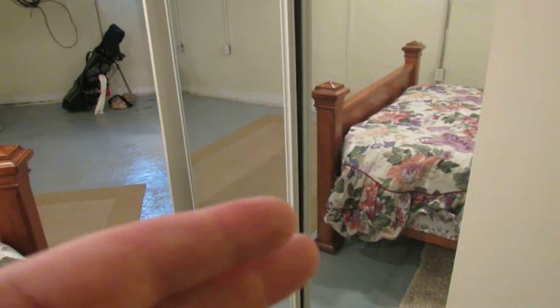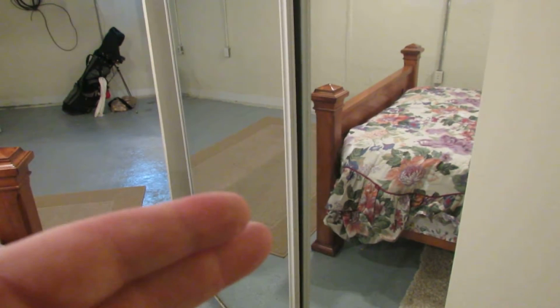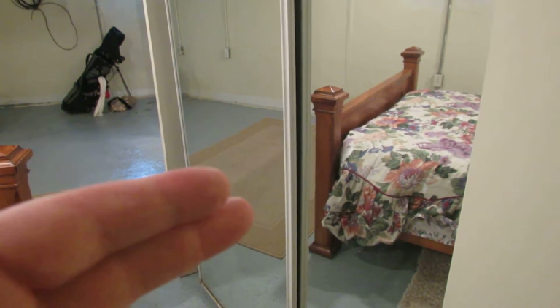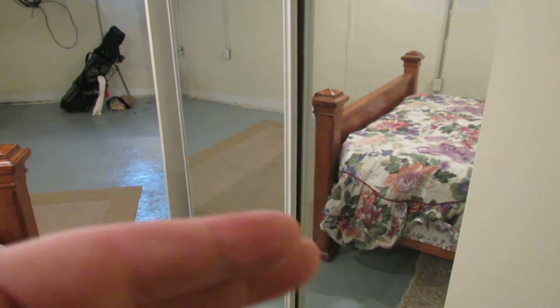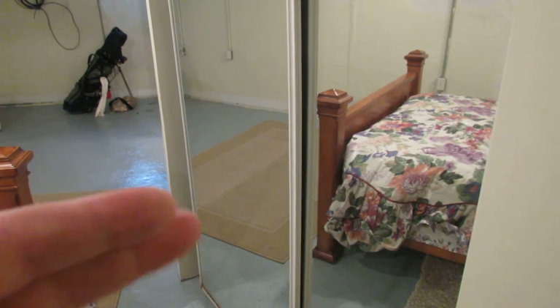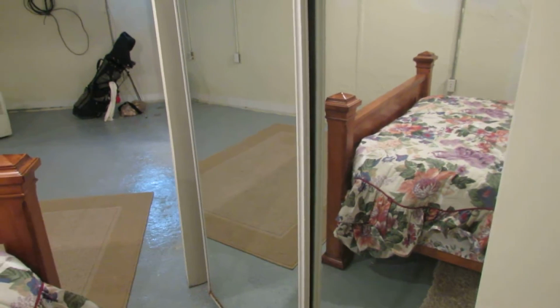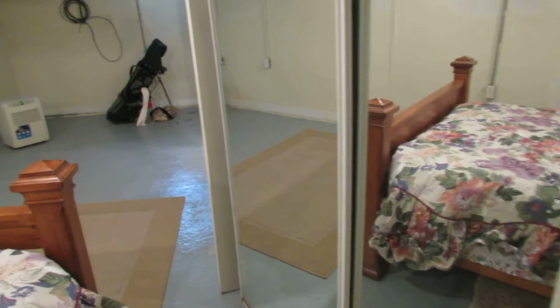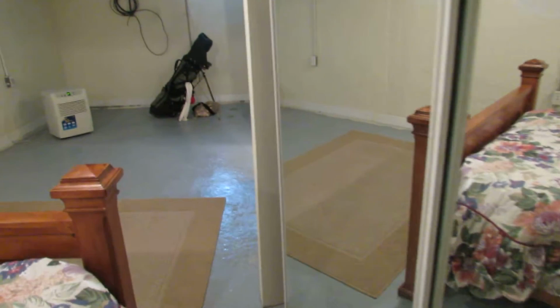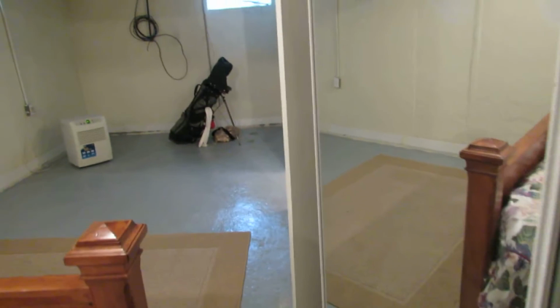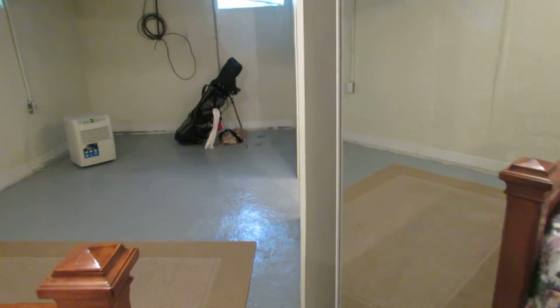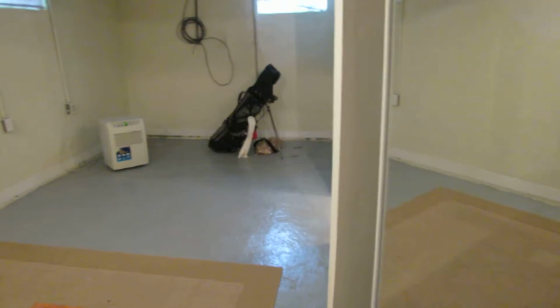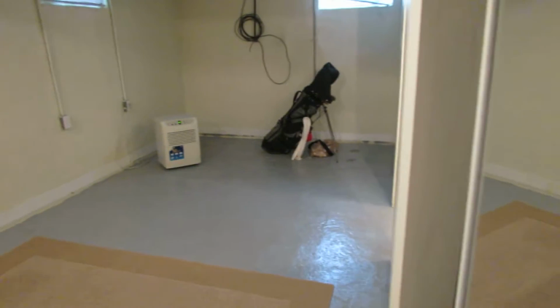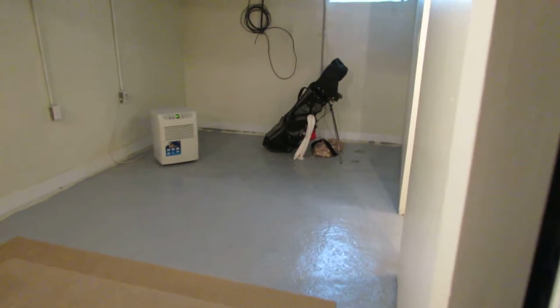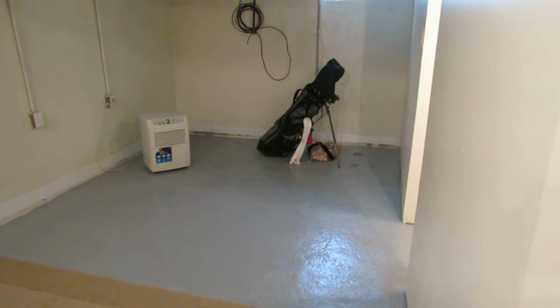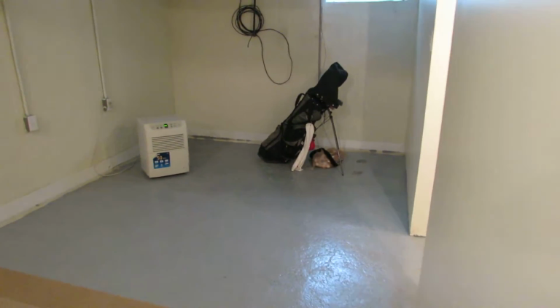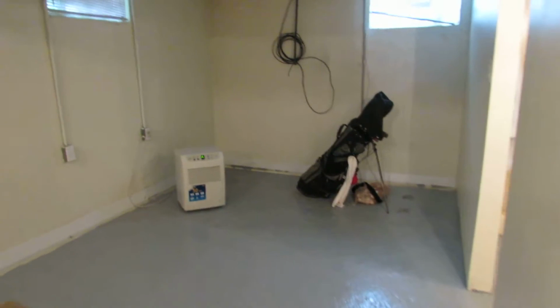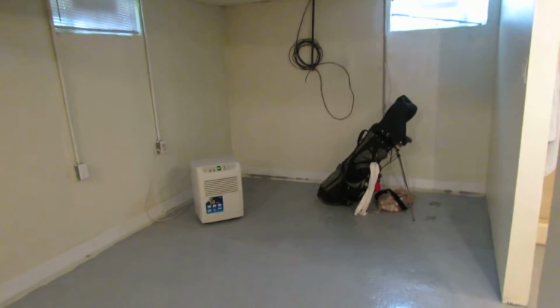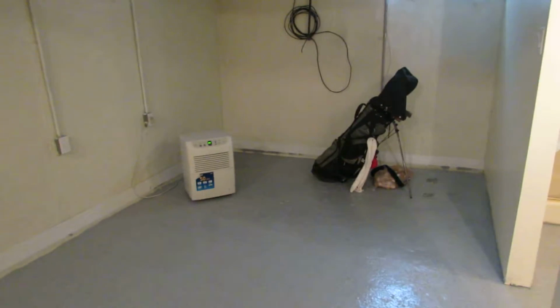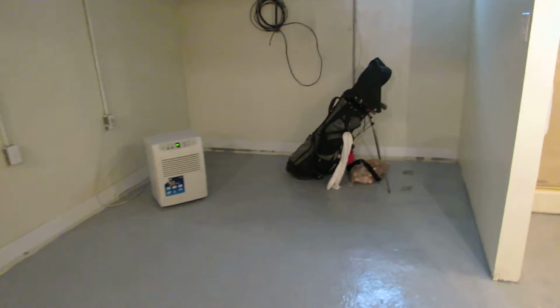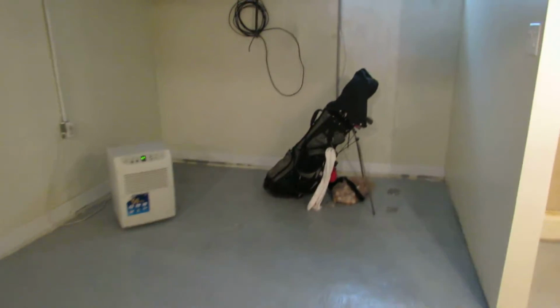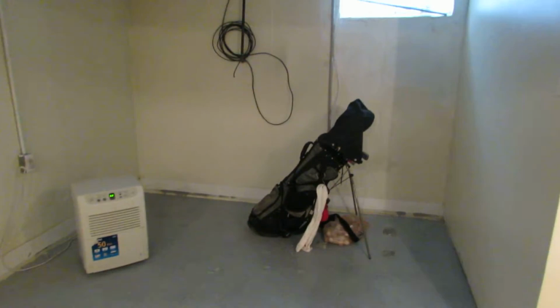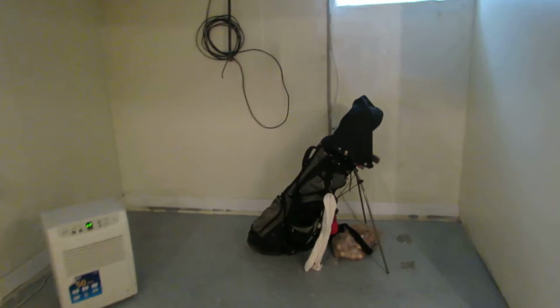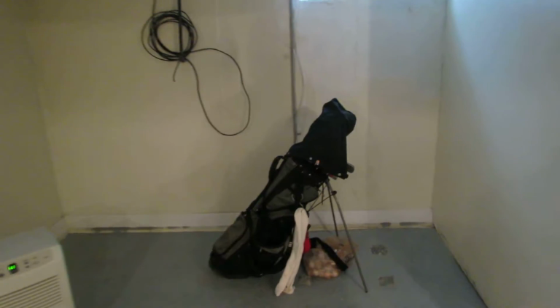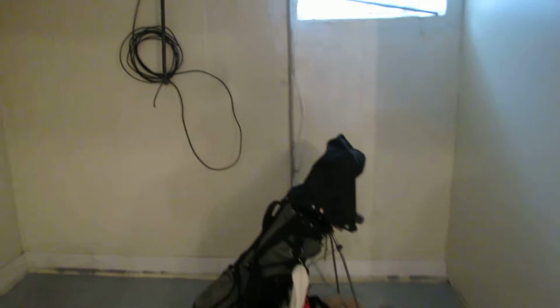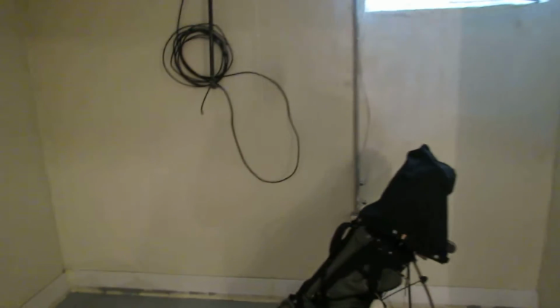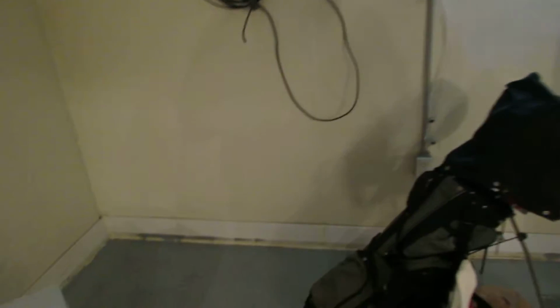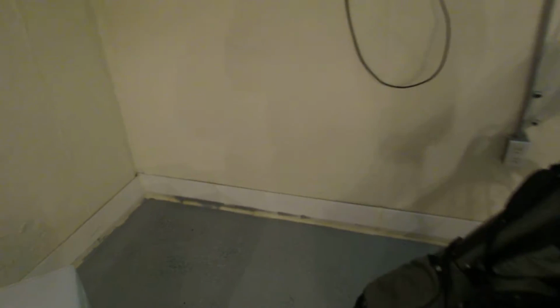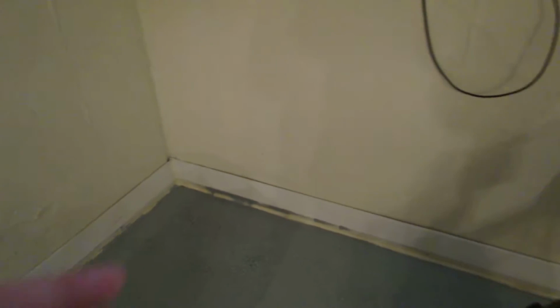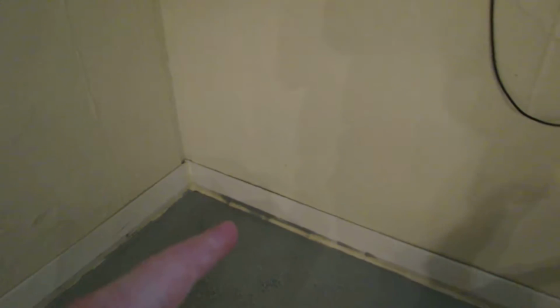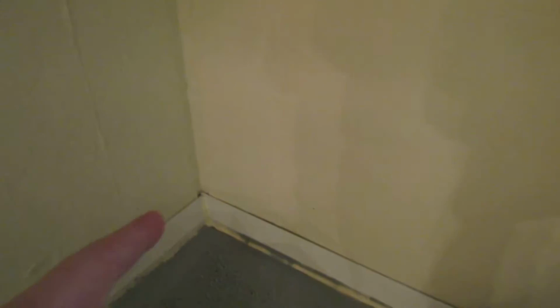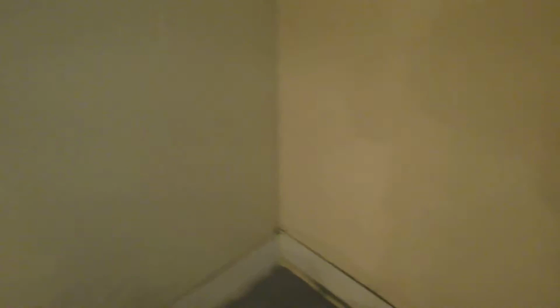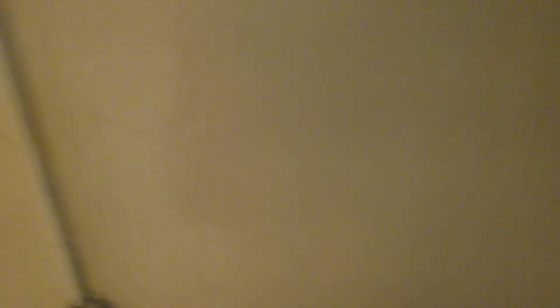Here's our closet with sliding mirrored doors. Glass block windows down here and as you can see the basement has been waterproofed.